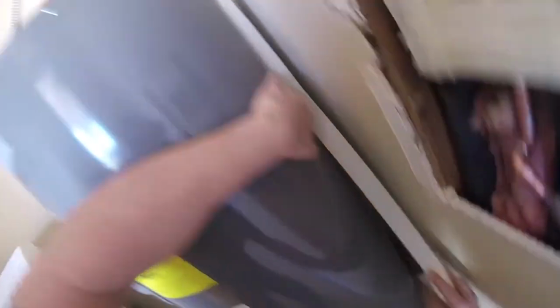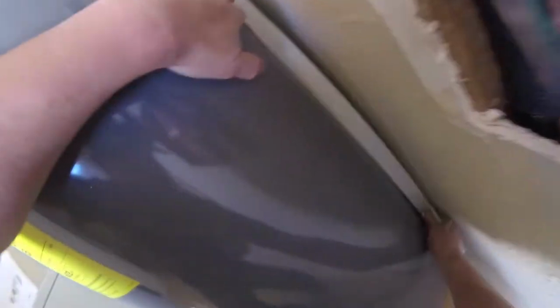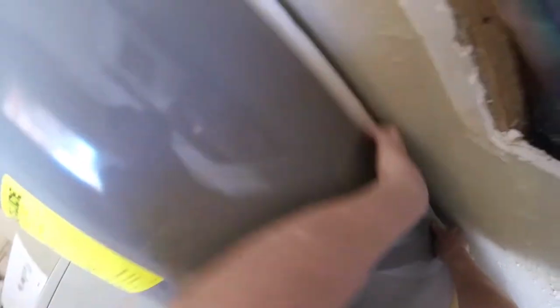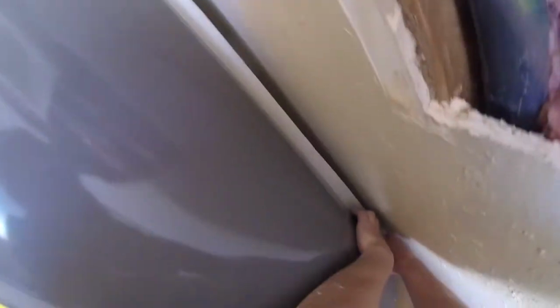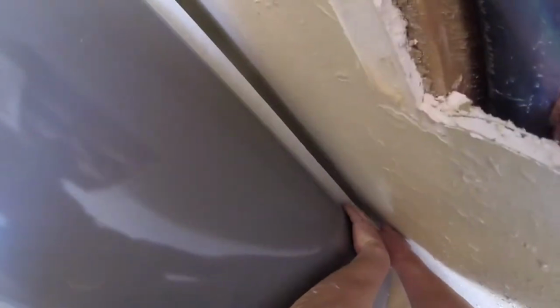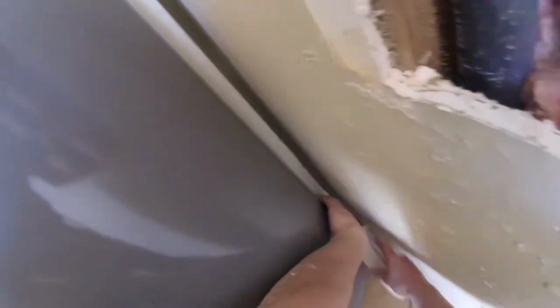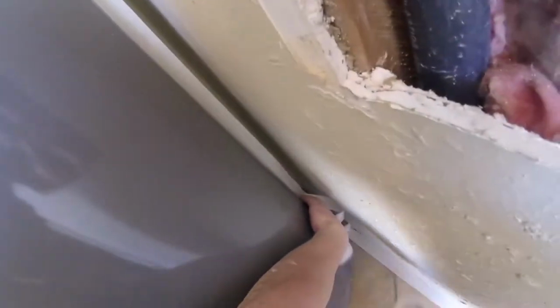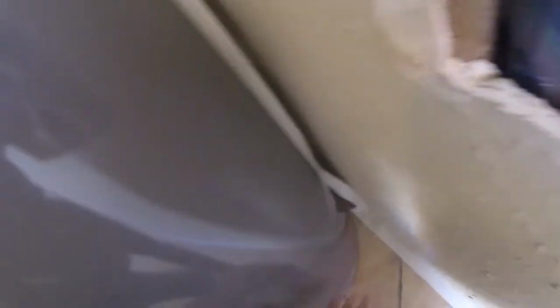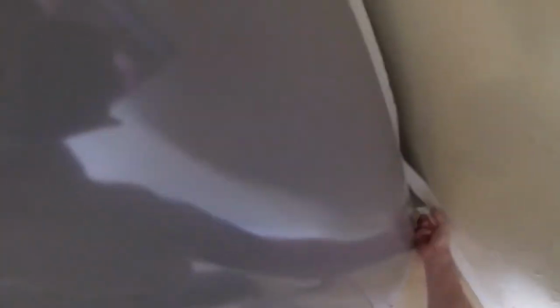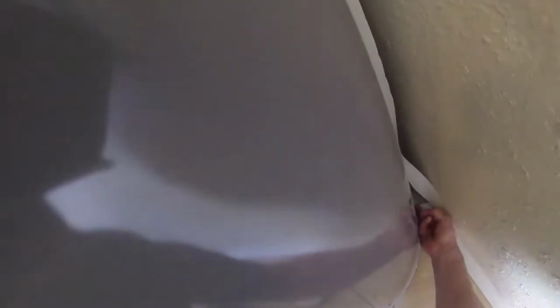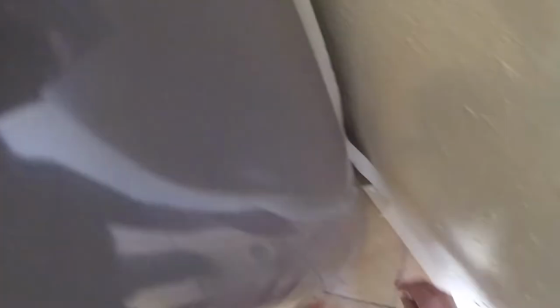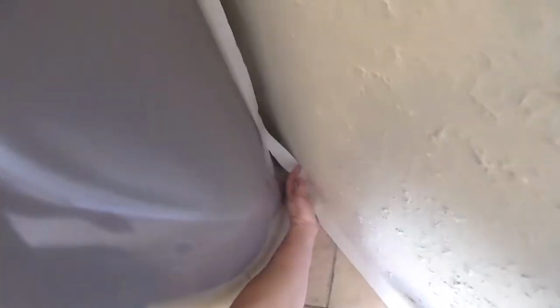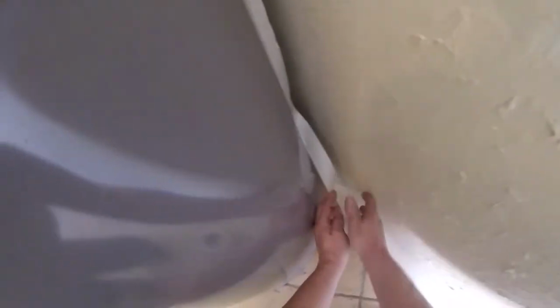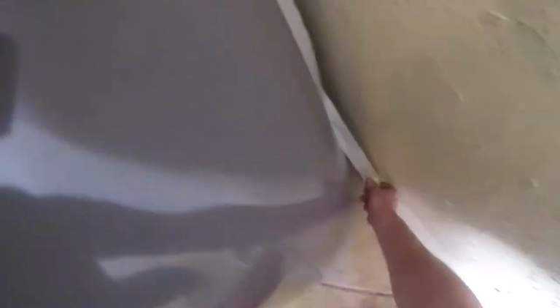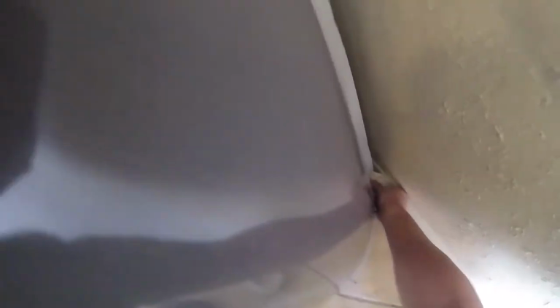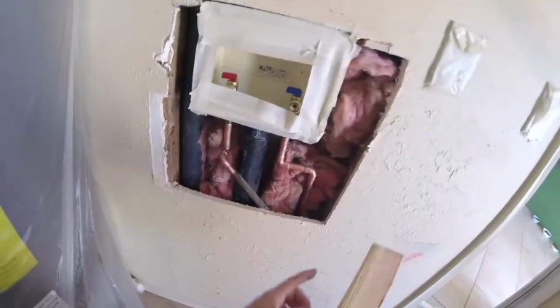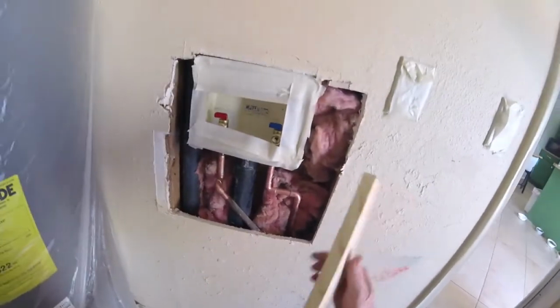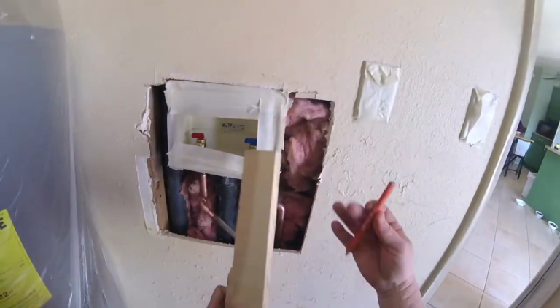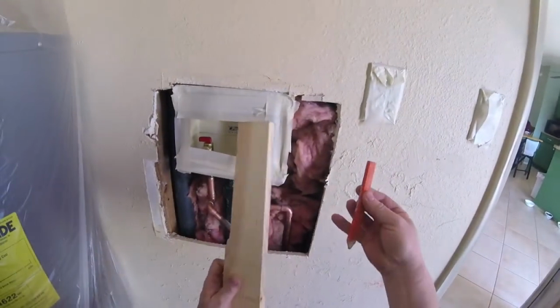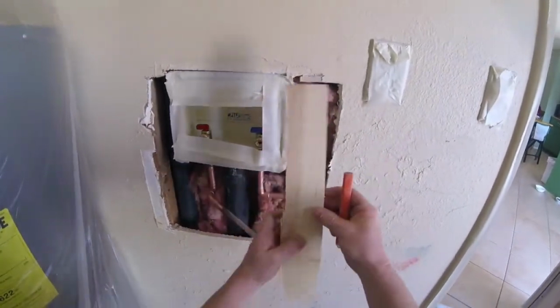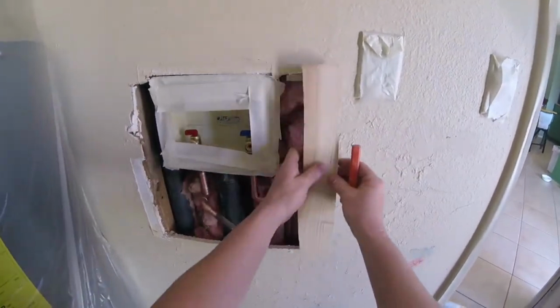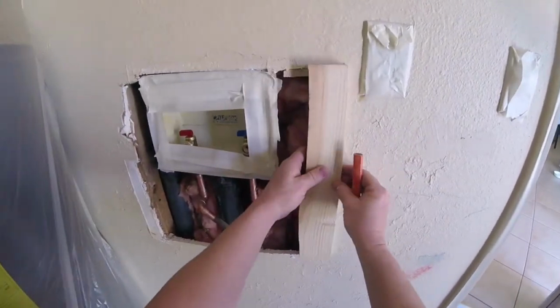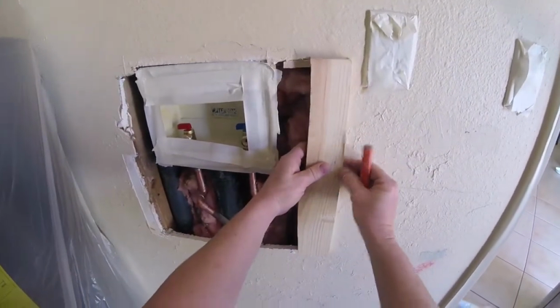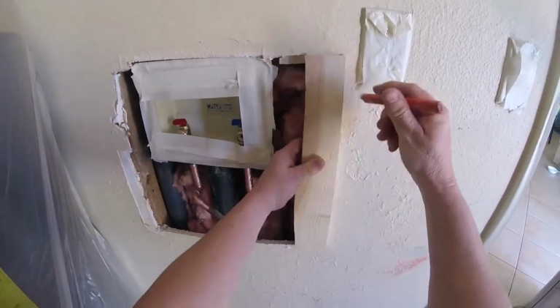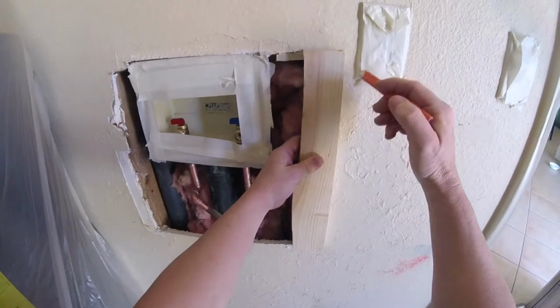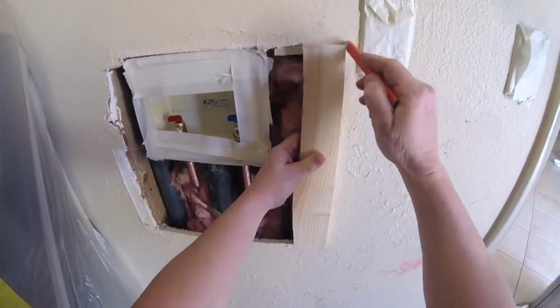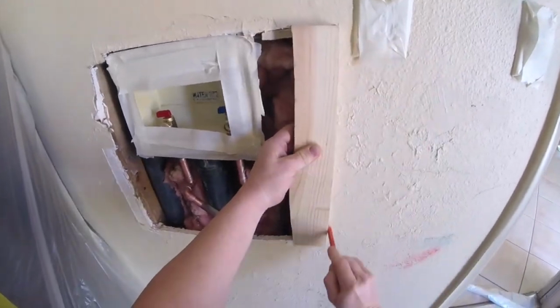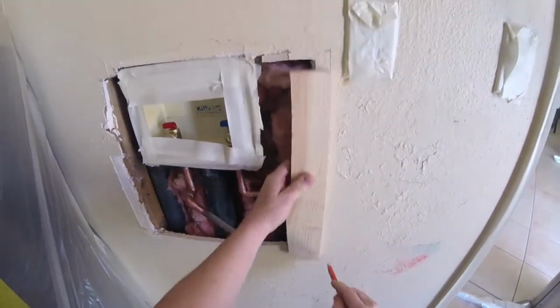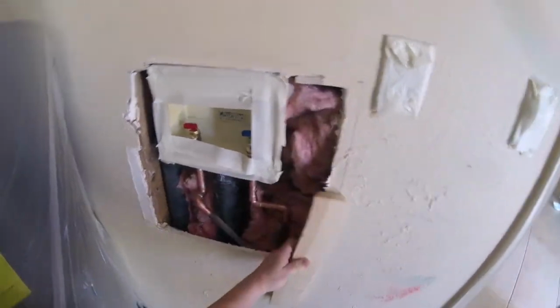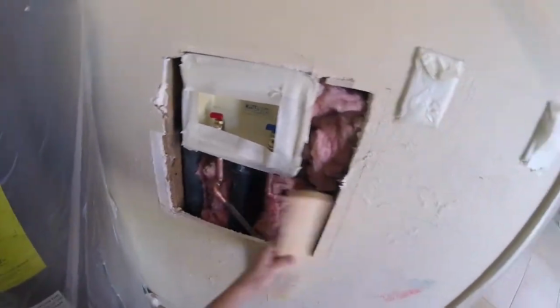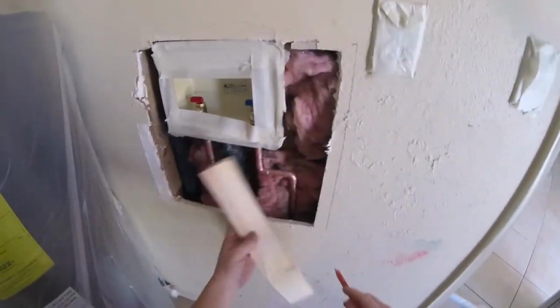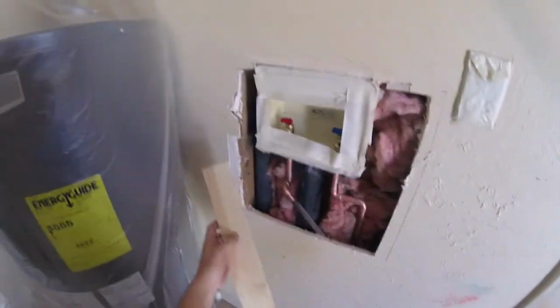Basically what happened is the plumber had to come in and redo the copper pipes because the valves were leaking. He did his job, he had to open up the wall to access it. Now the drywall has to be repaired.